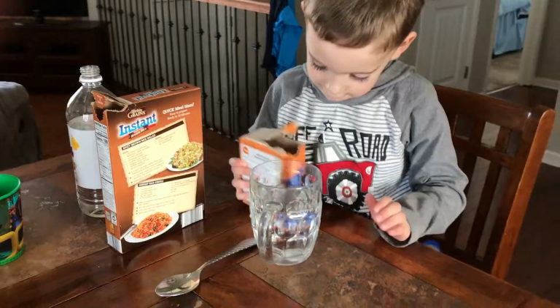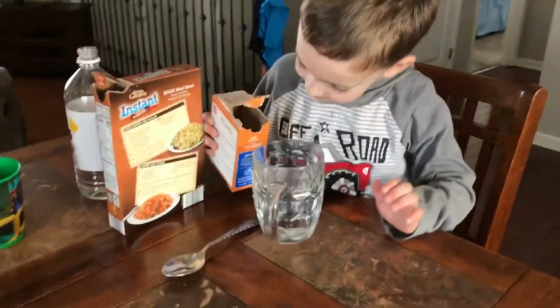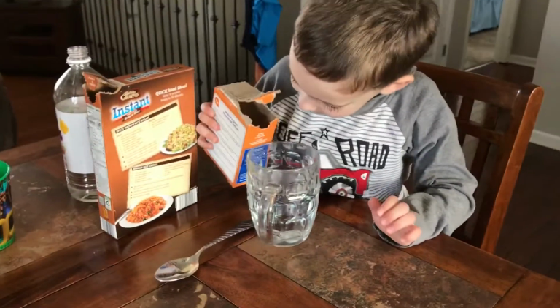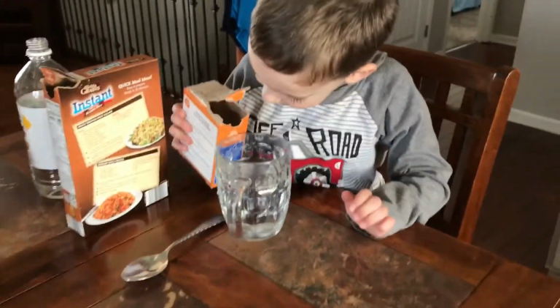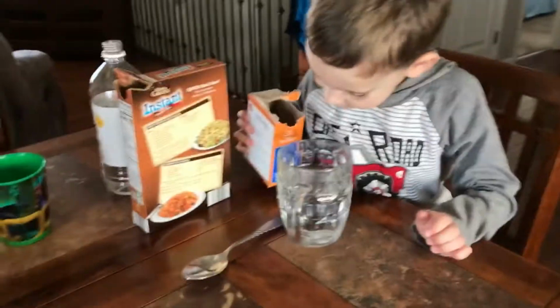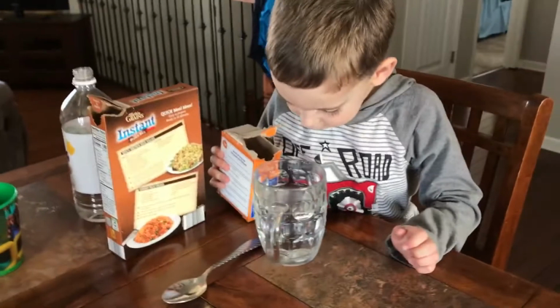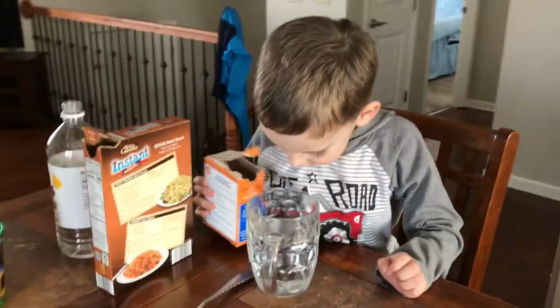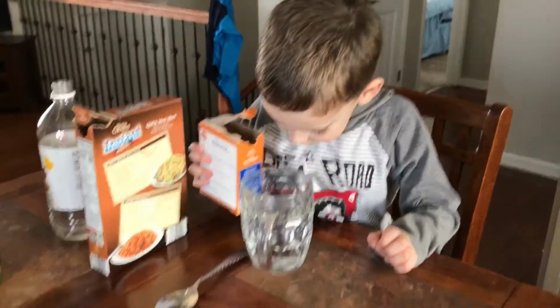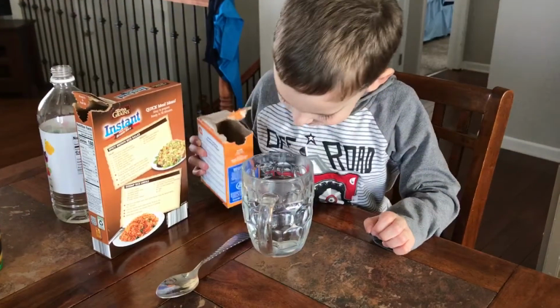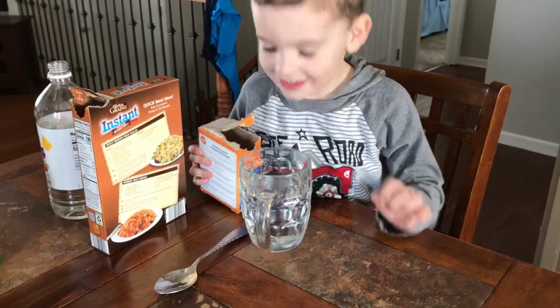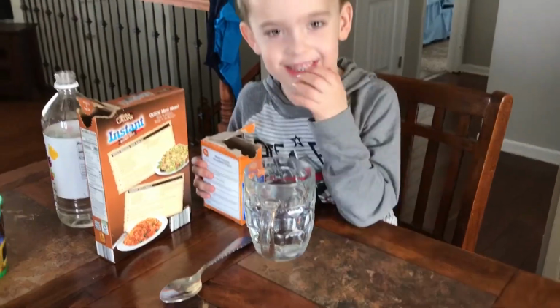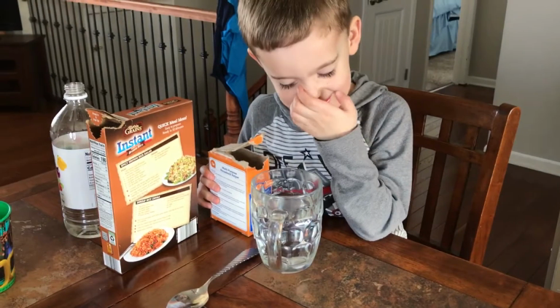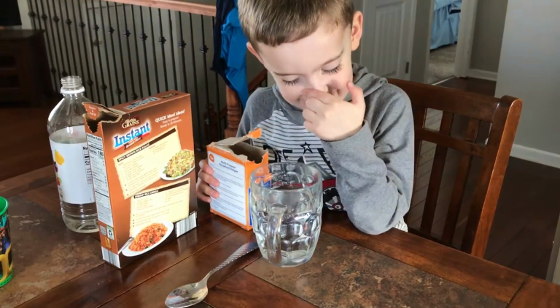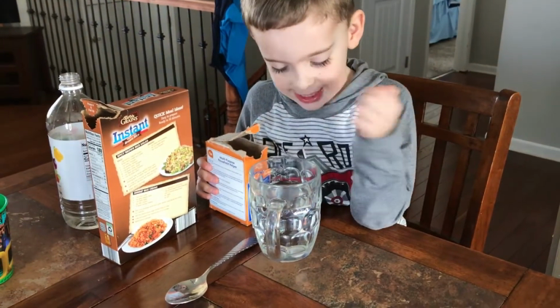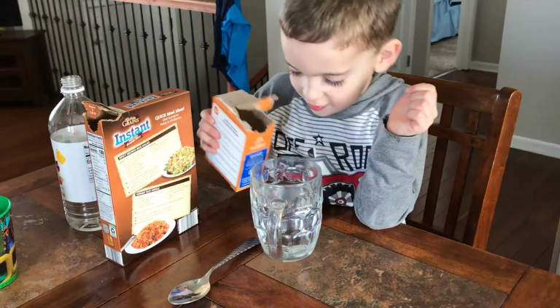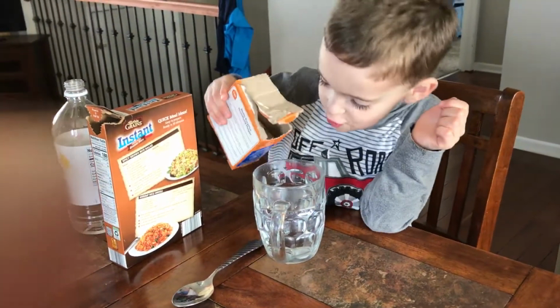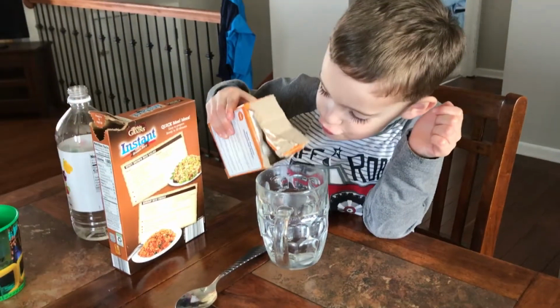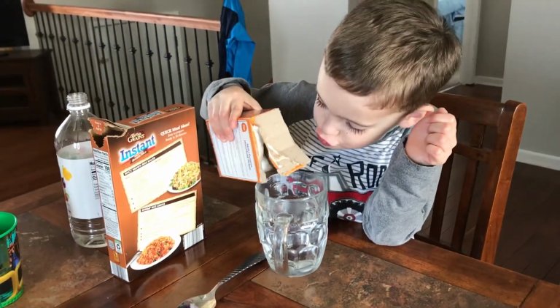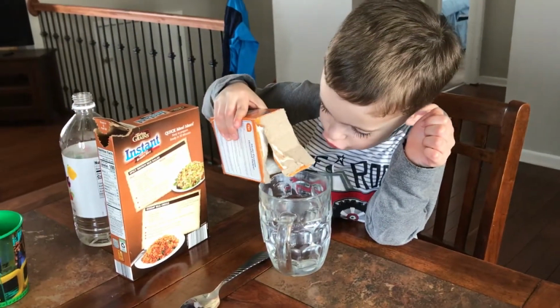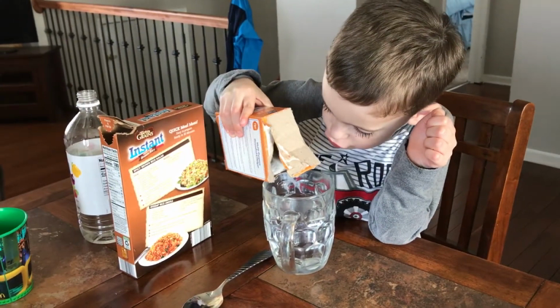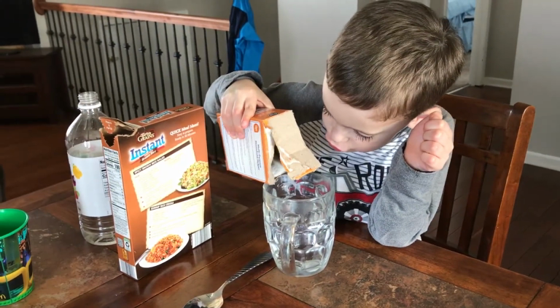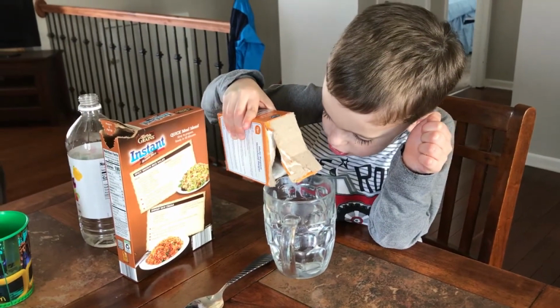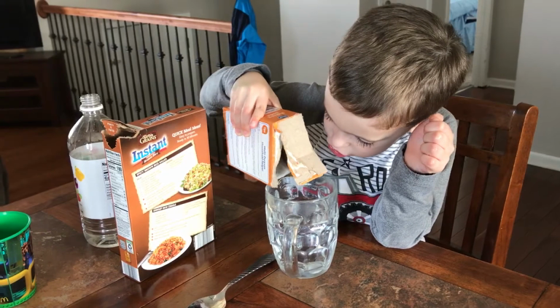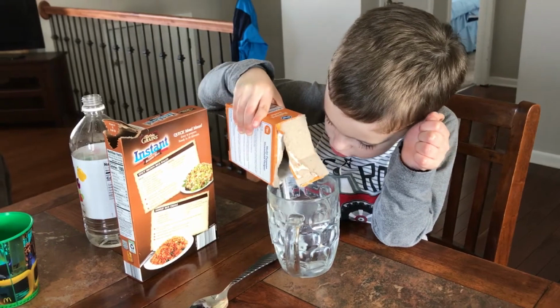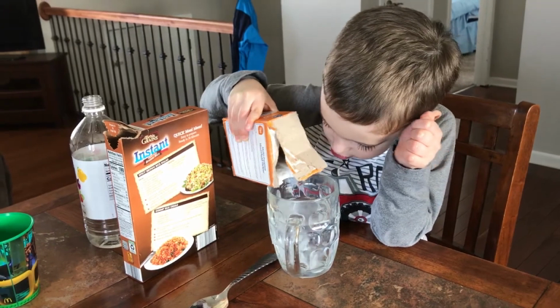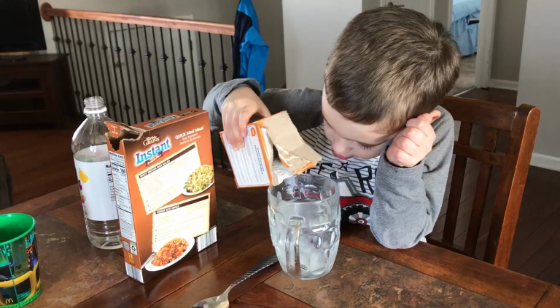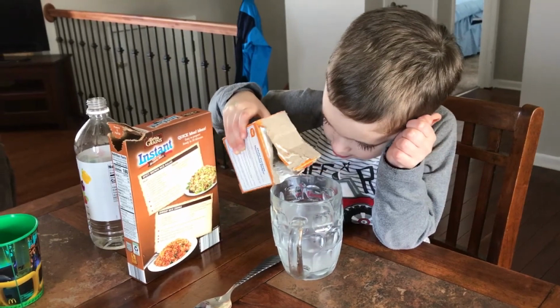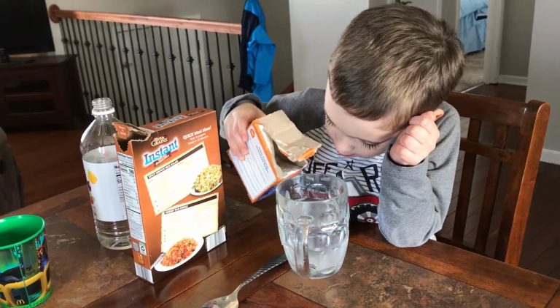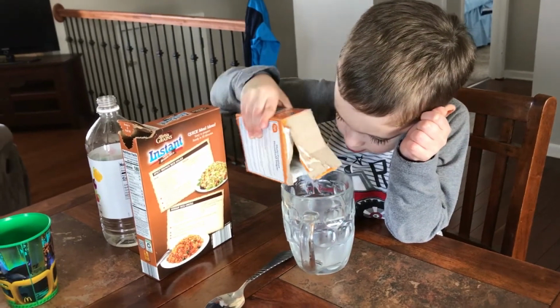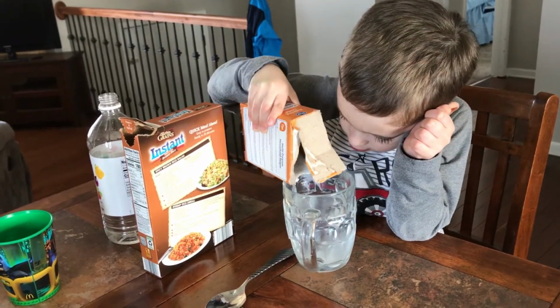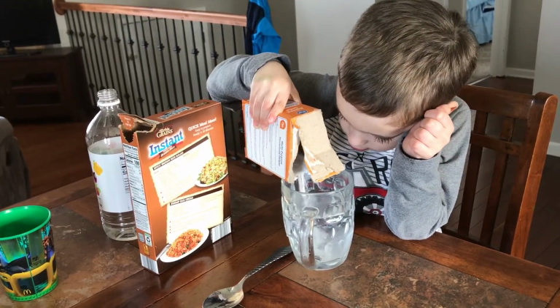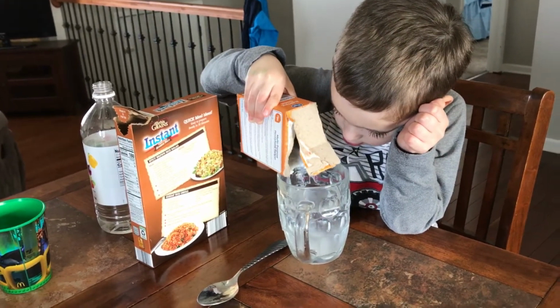Okay, so we're going to make some dancing rice. We have a cup of water. Go ahead, pour some baking soda in. A little bit more. Okay, that's good.